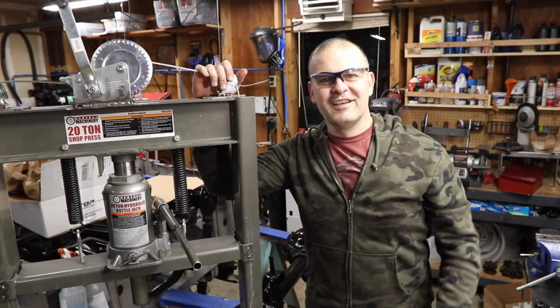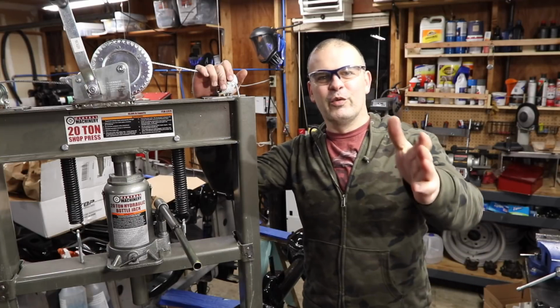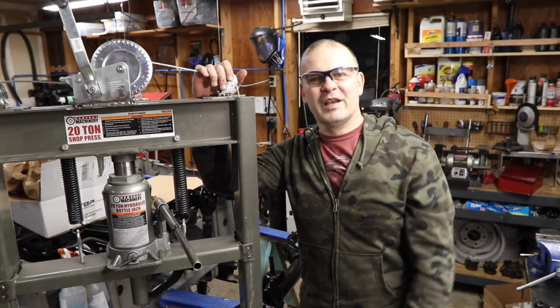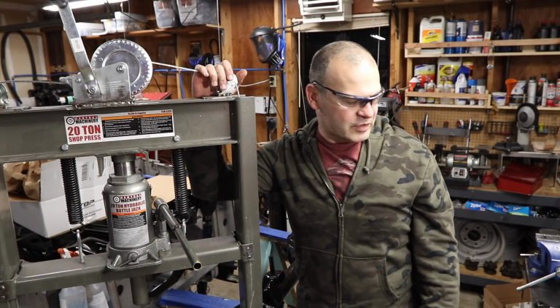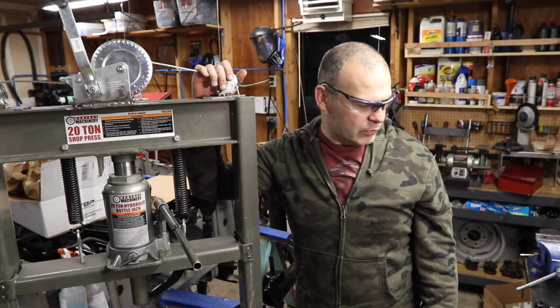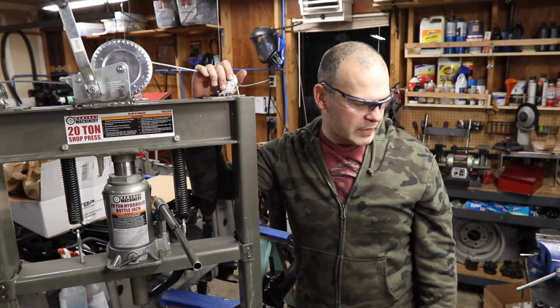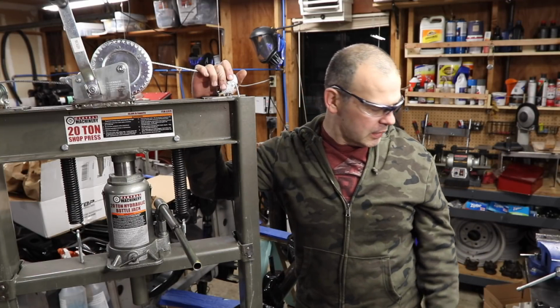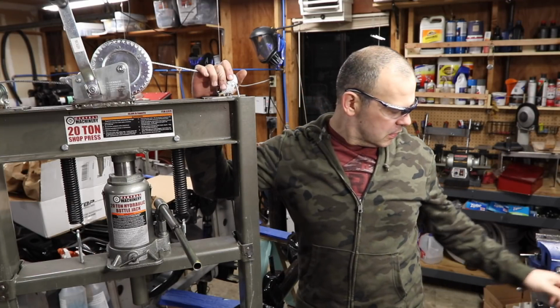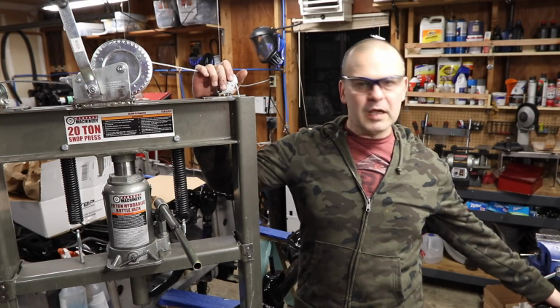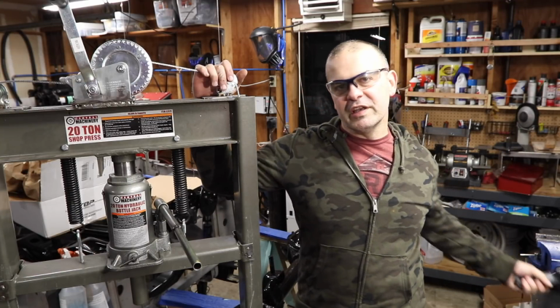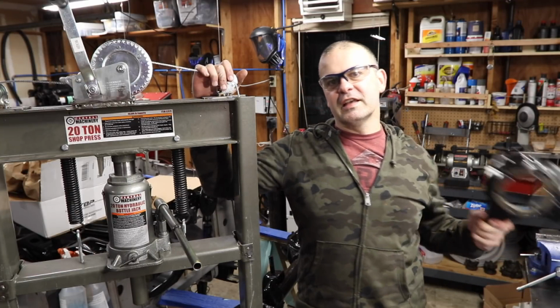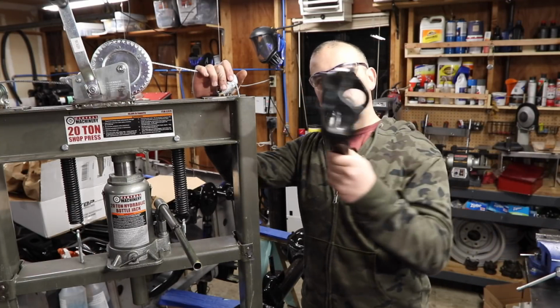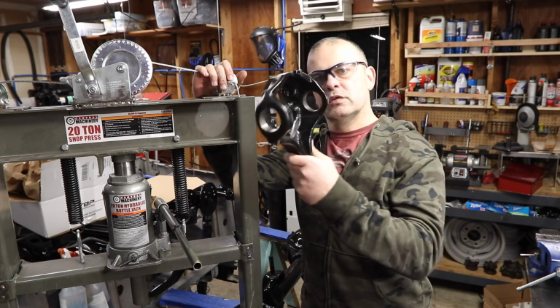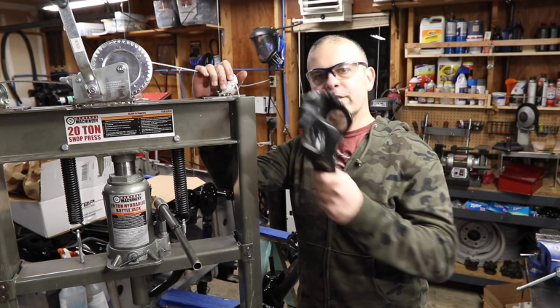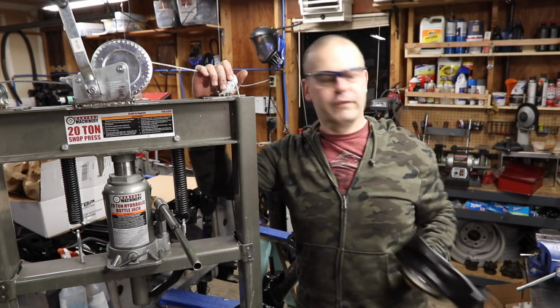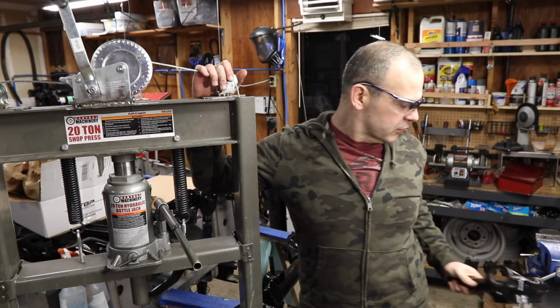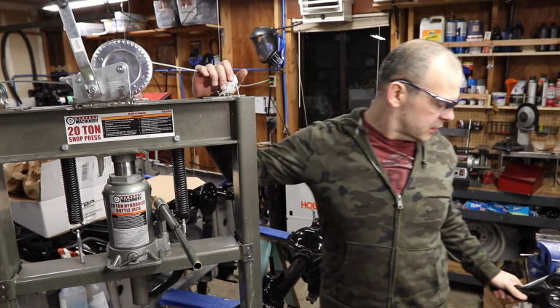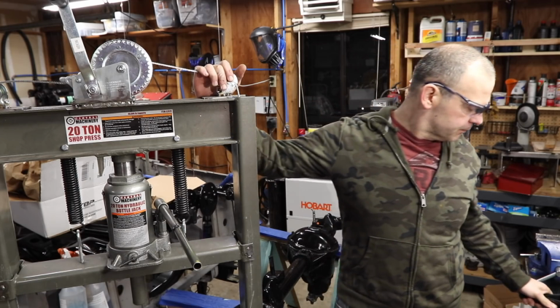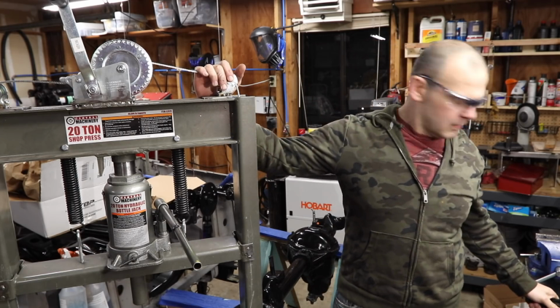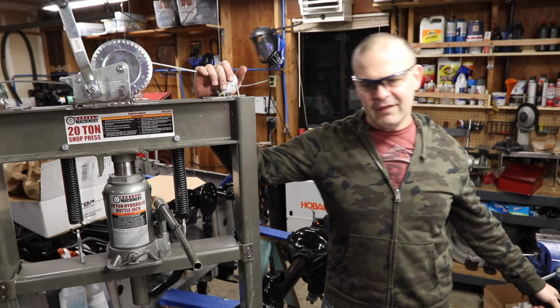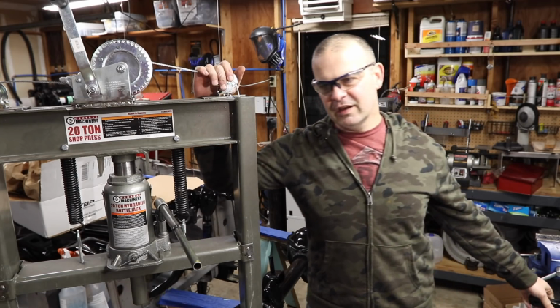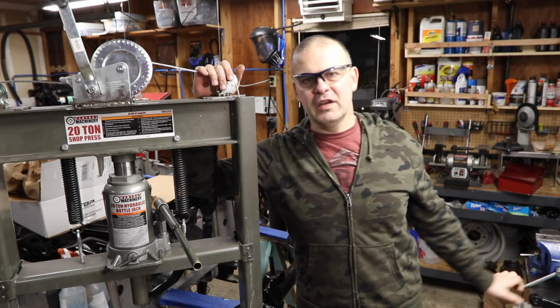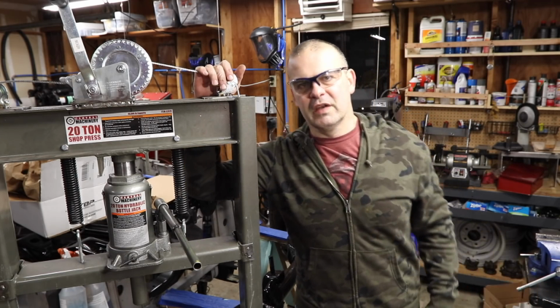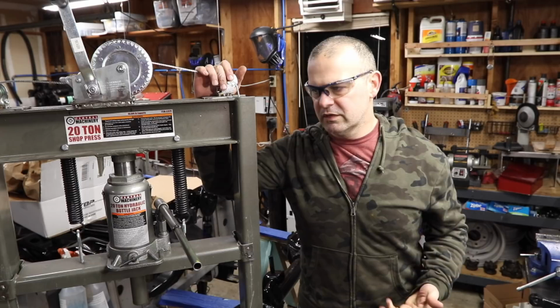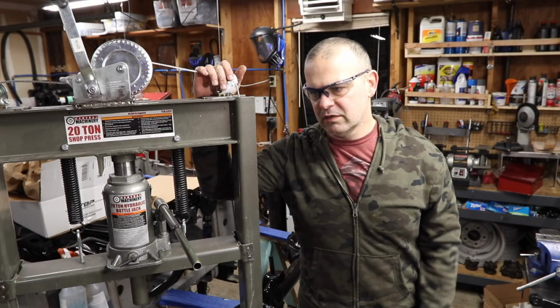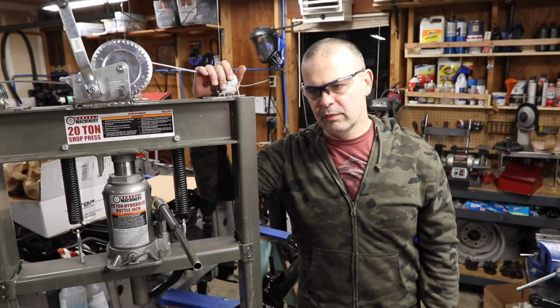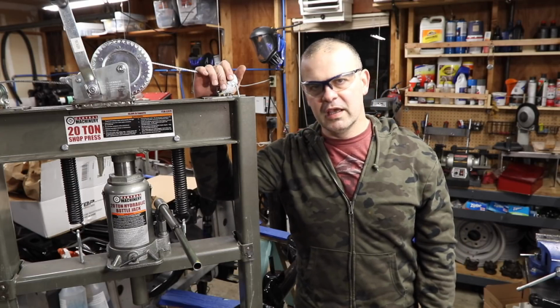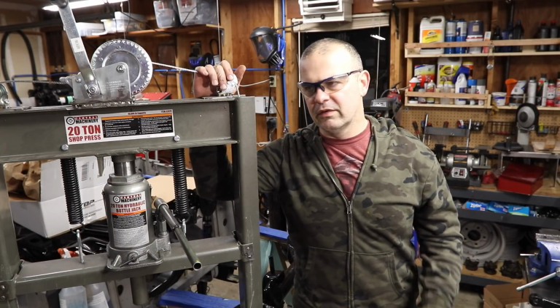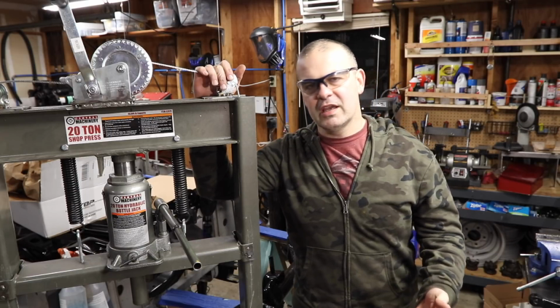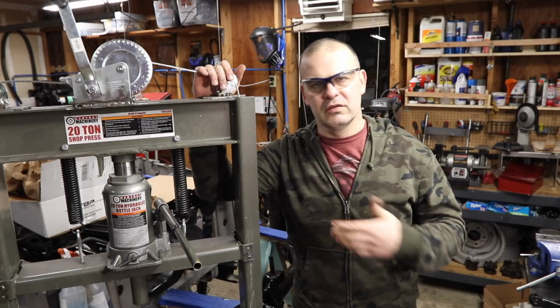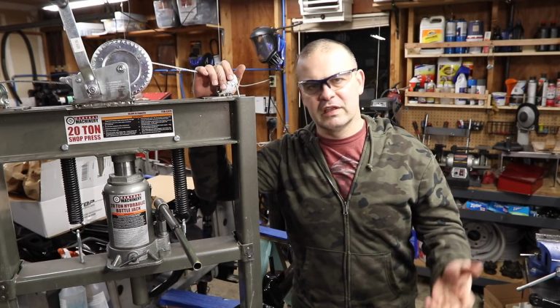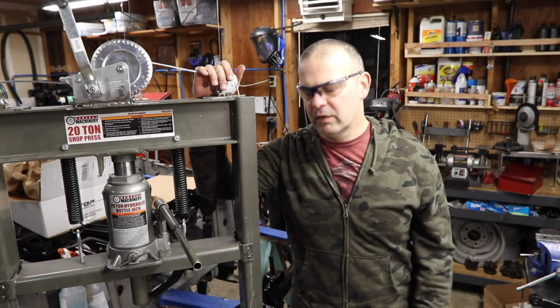Hey everyone, welcome to Matt's Garage. Today we're doing a ball joint installation onto your Dana 44 front knuckles. I can't find a lot of good videos of it out there — they're either poorly lit, shaky, or there's music in the background.